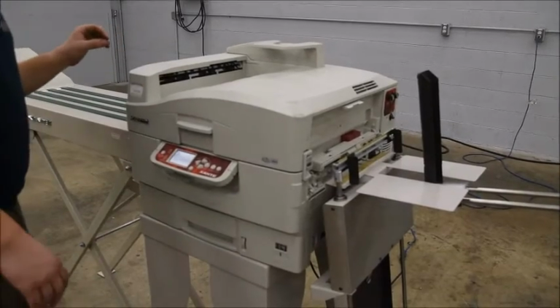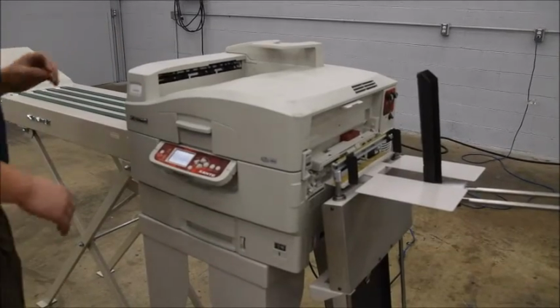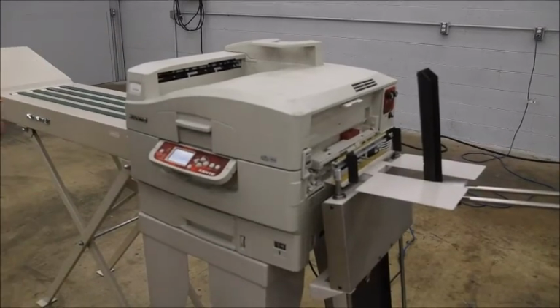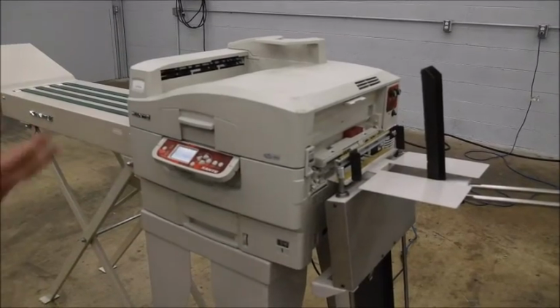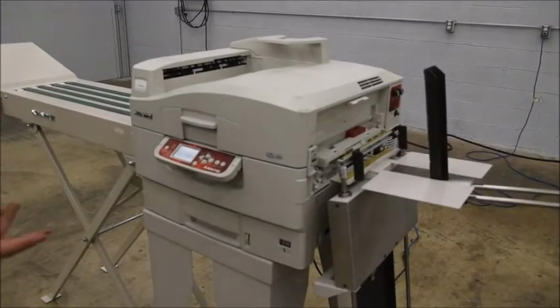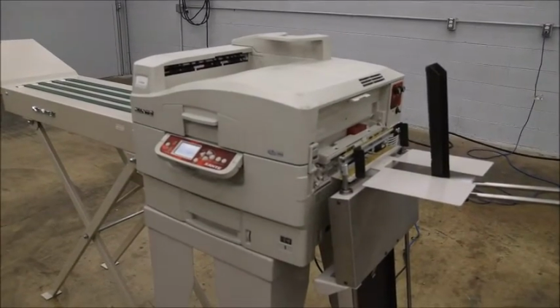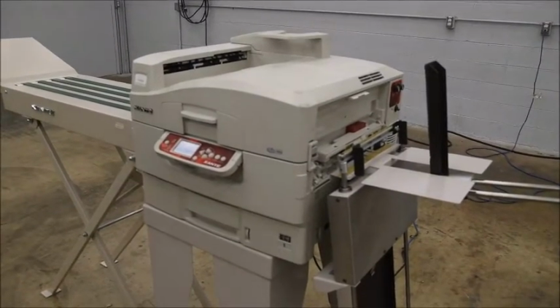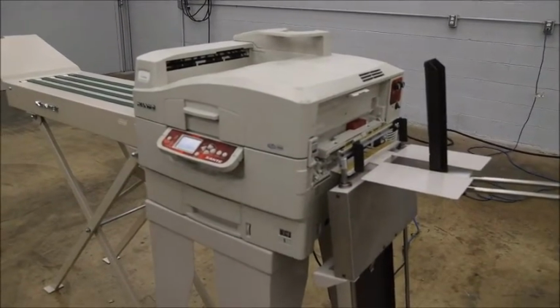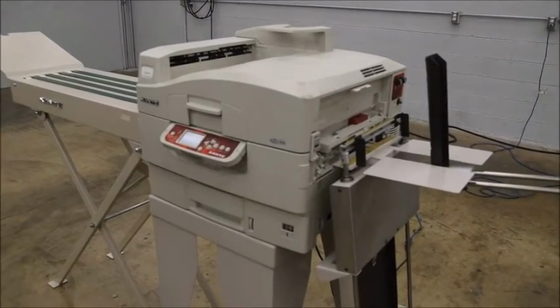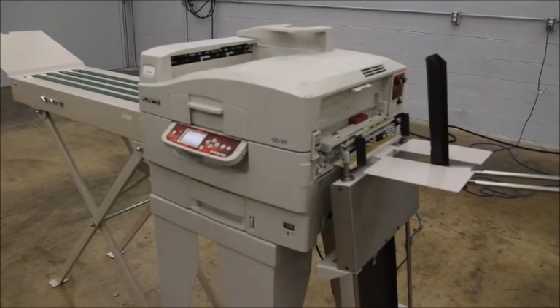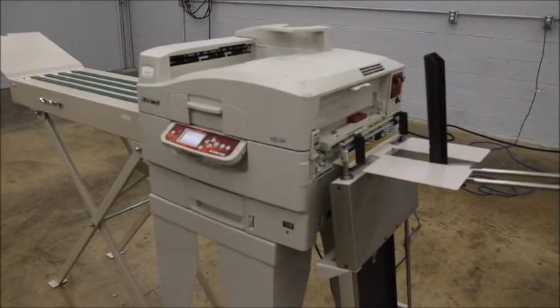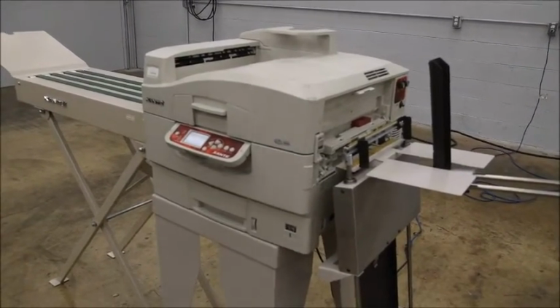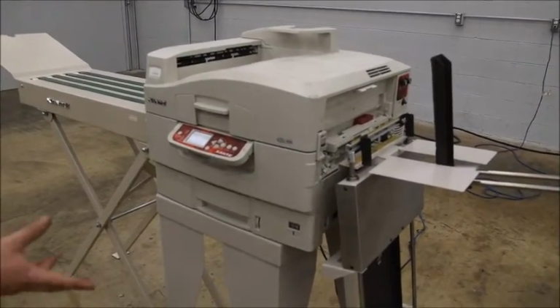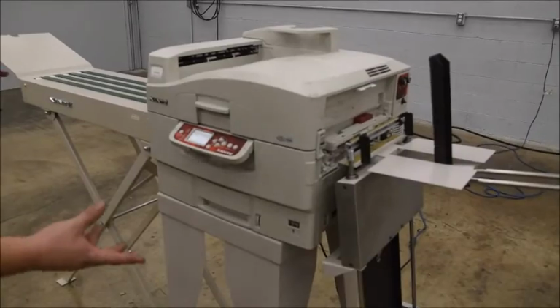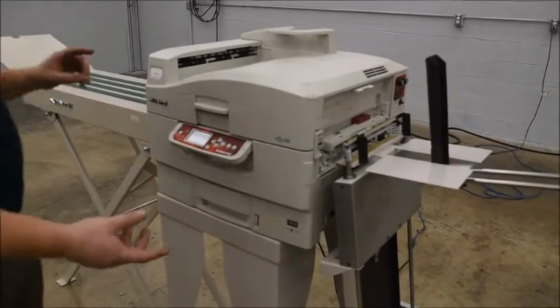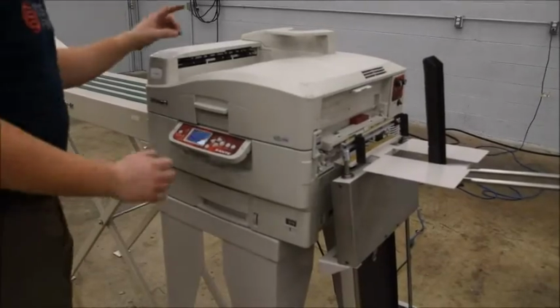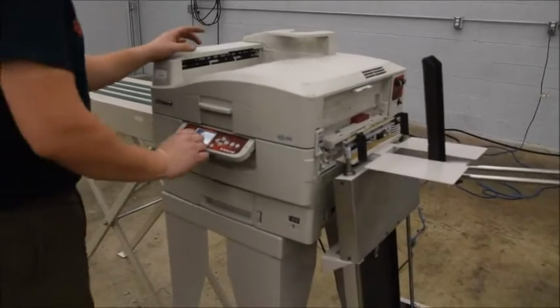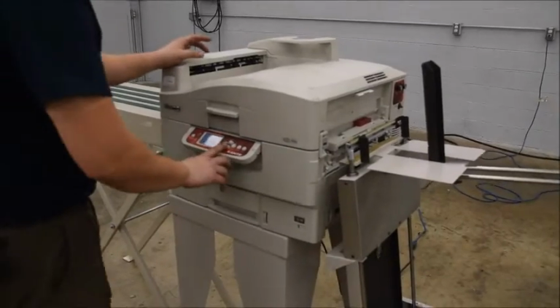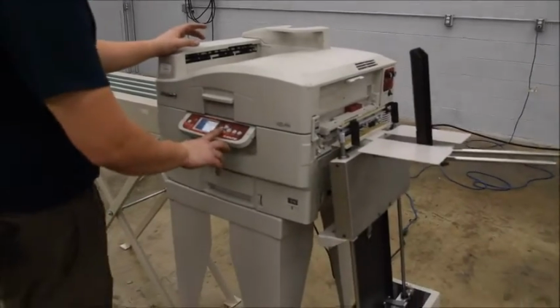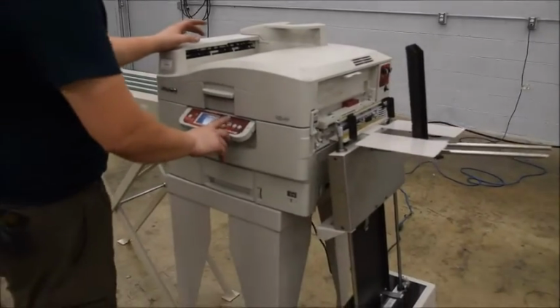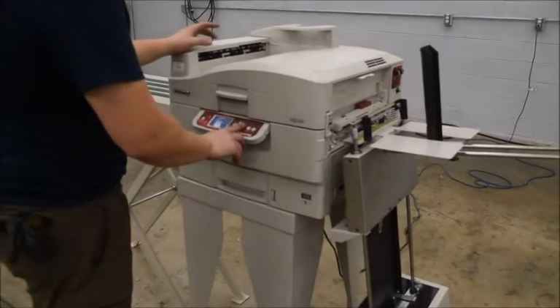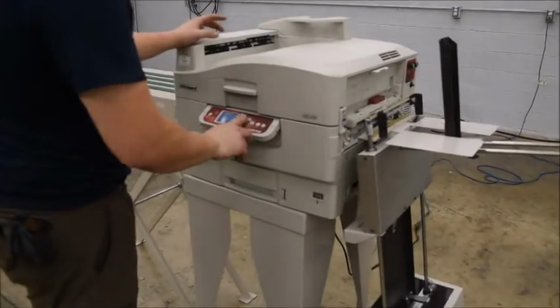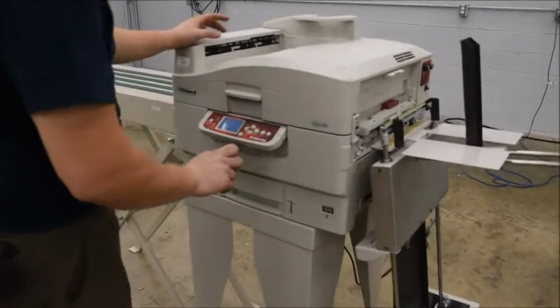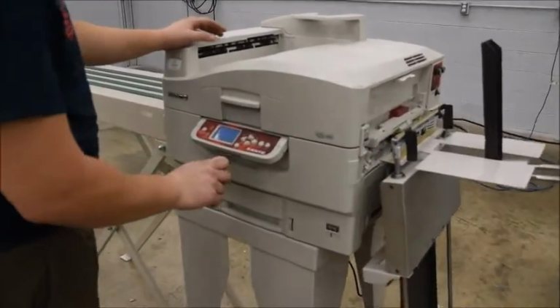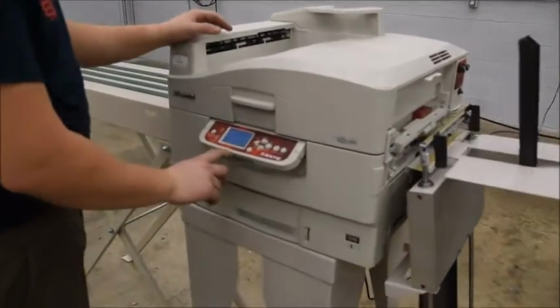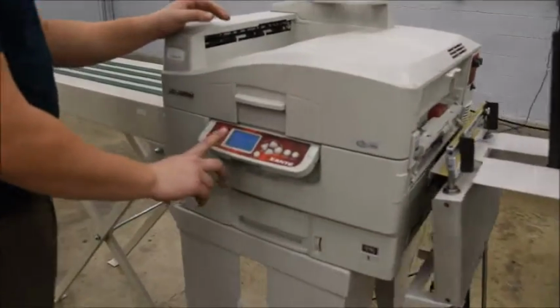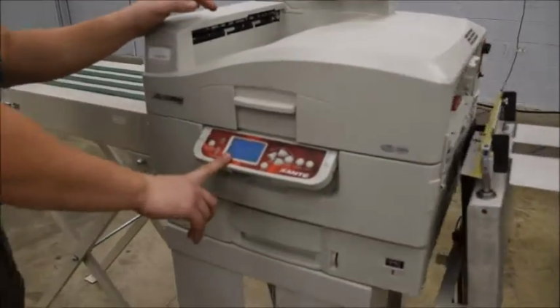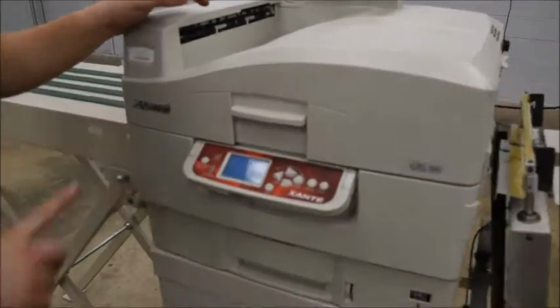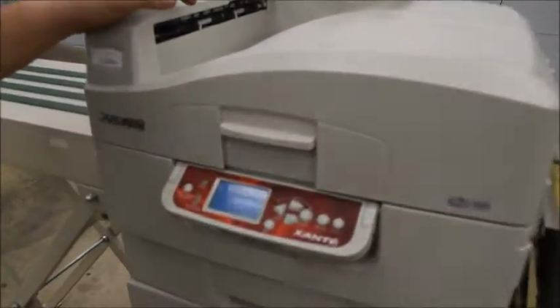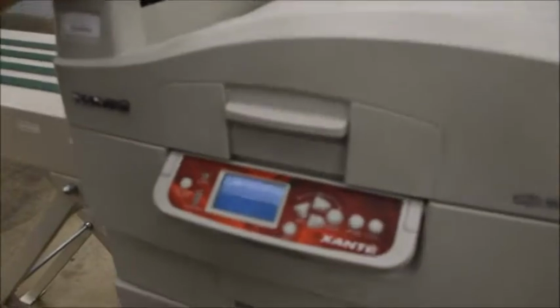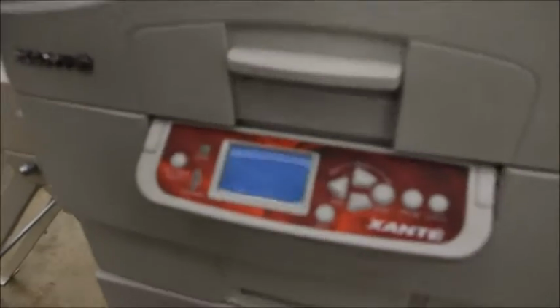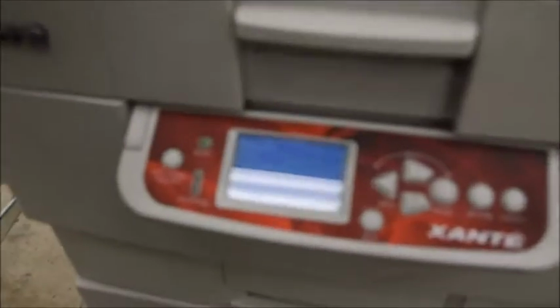The unit seems to be in very nice shape — everything operates on it. We did get a count here, which we can show you in the video. It has done 538,000 envelopes.